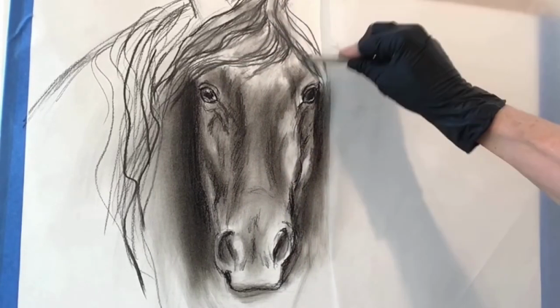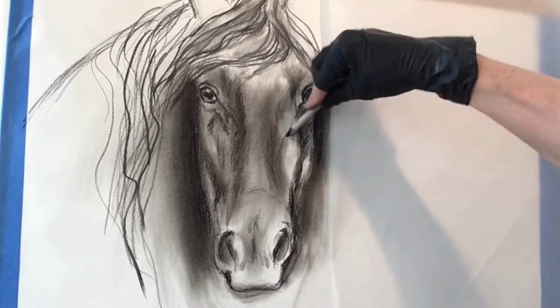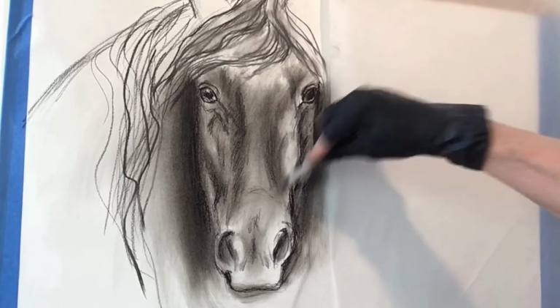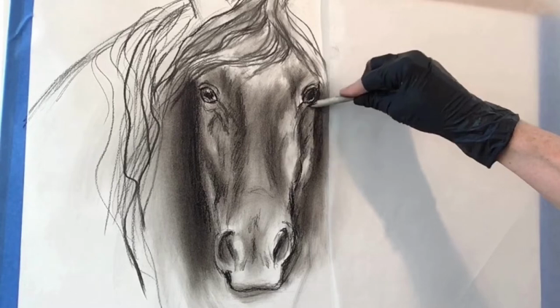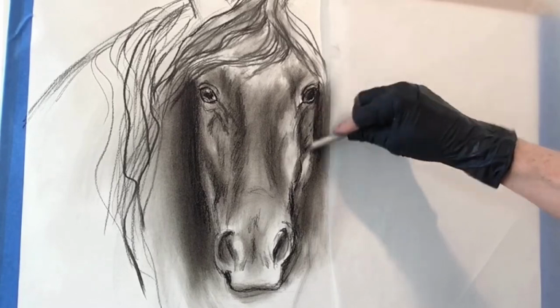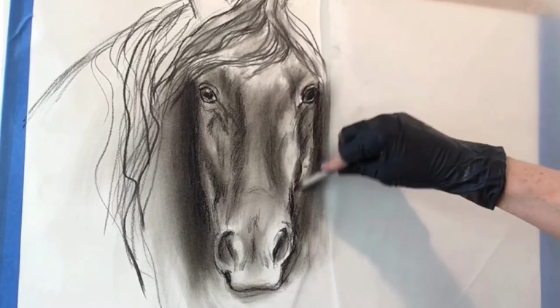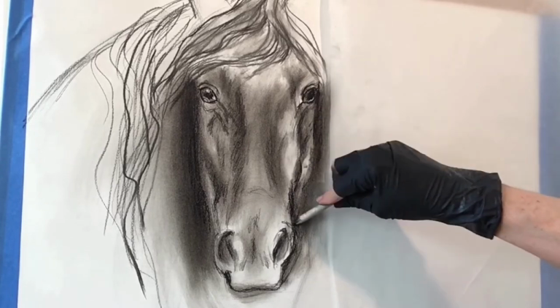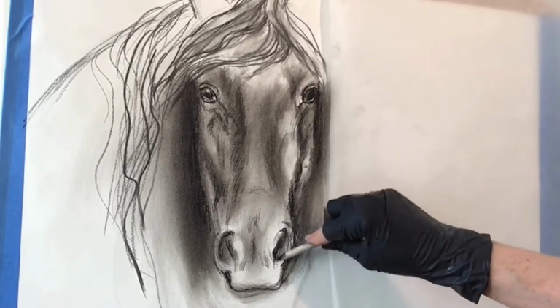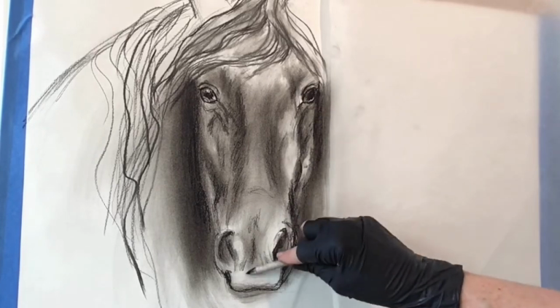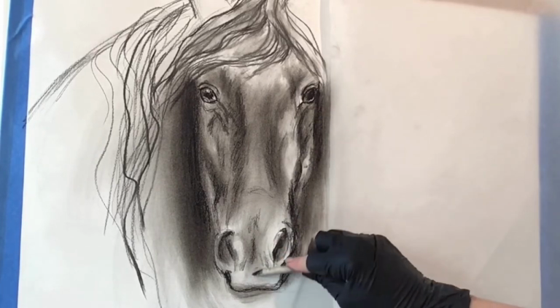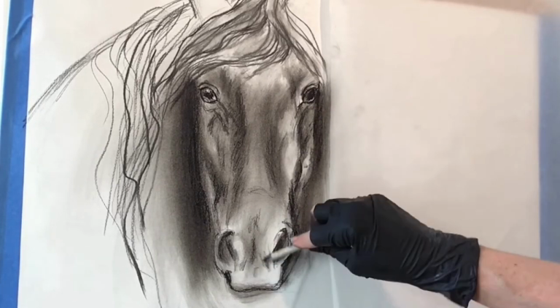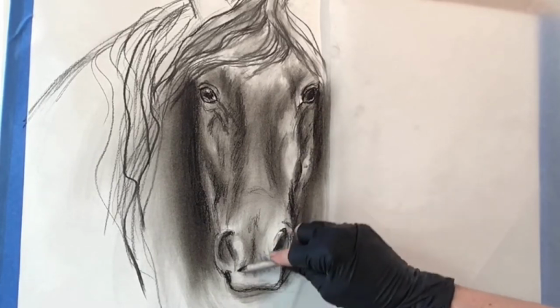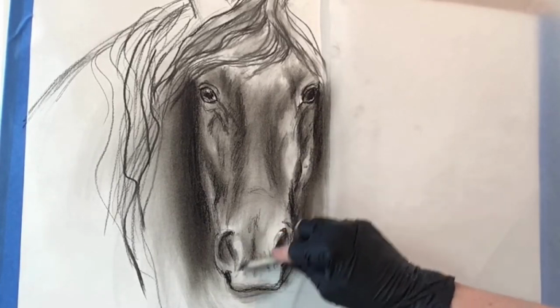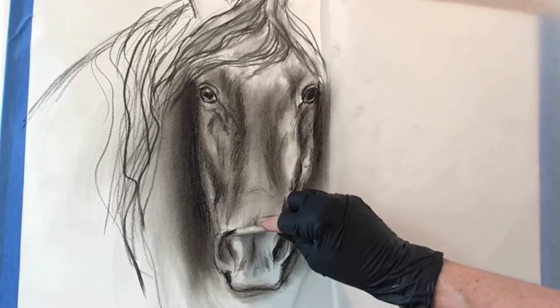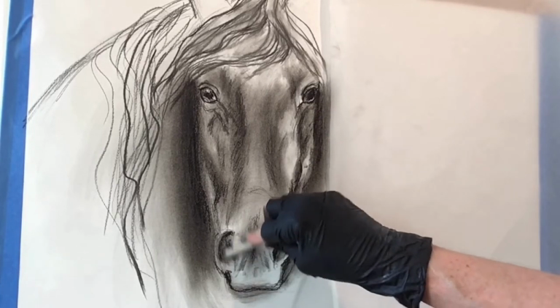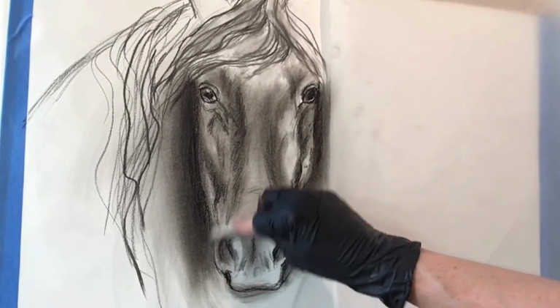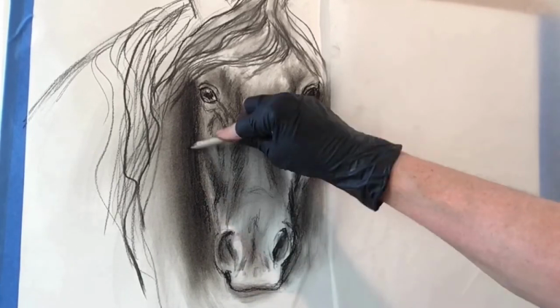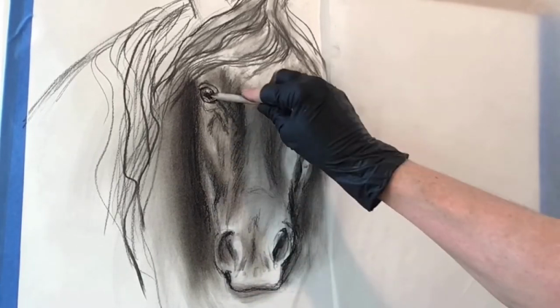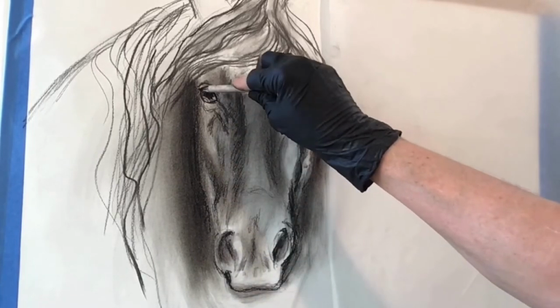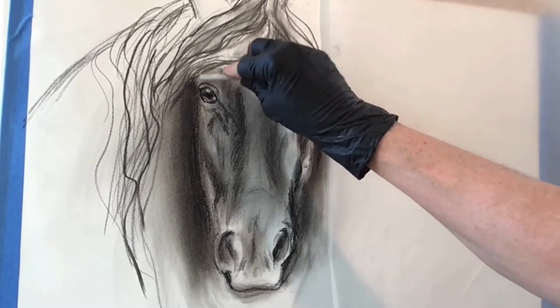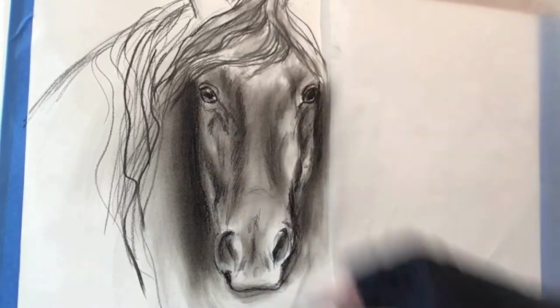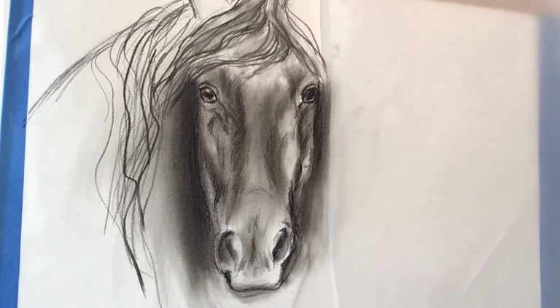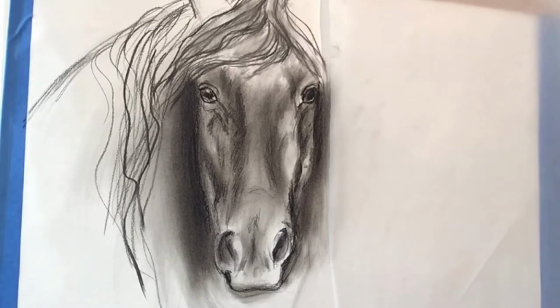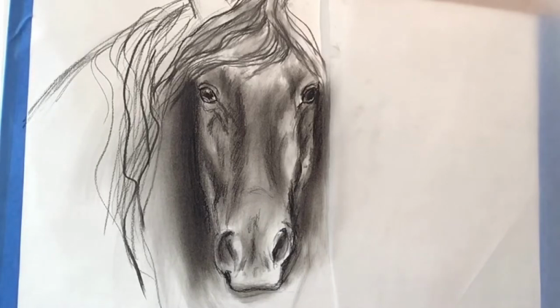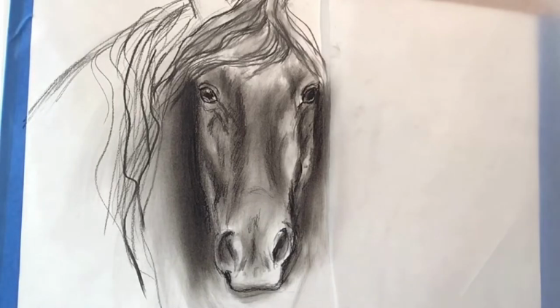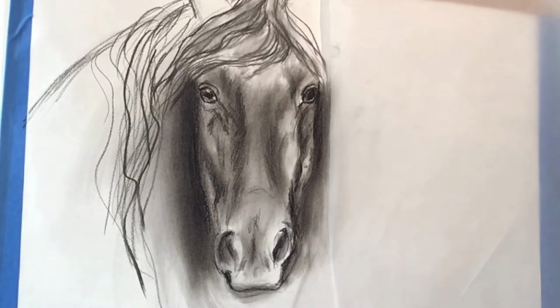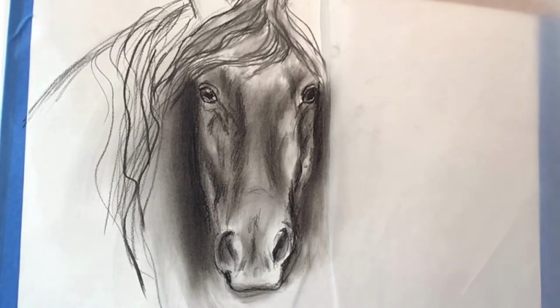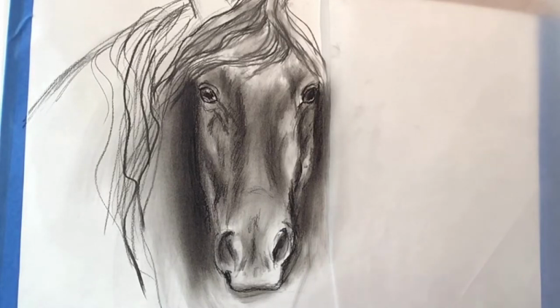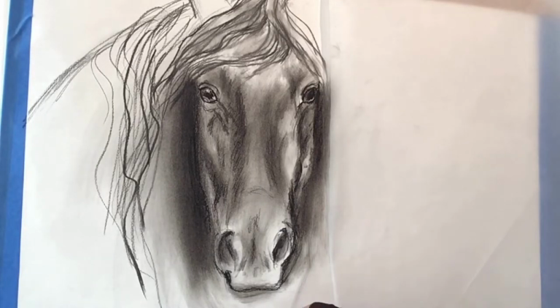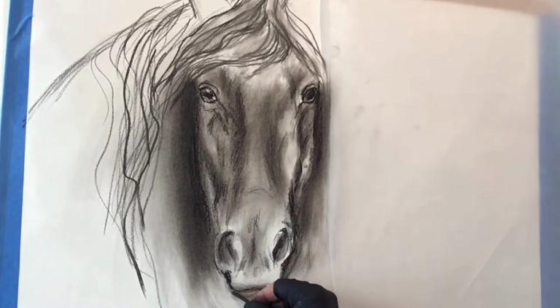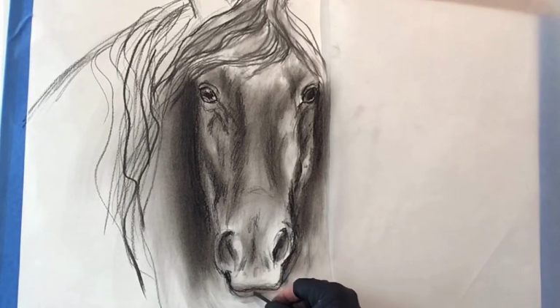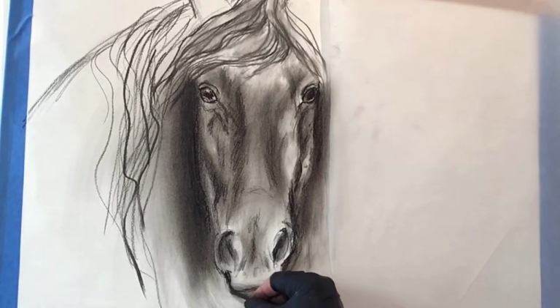I'm now doing some blending with the blending stump, which is a wonderful tool, creating soft passages and really defining the darks.